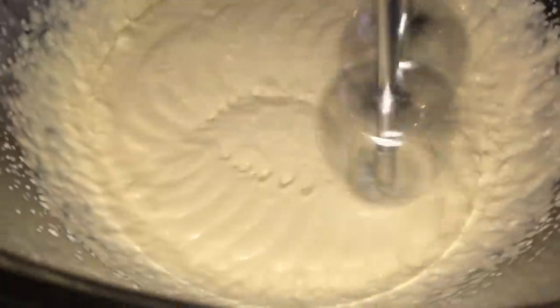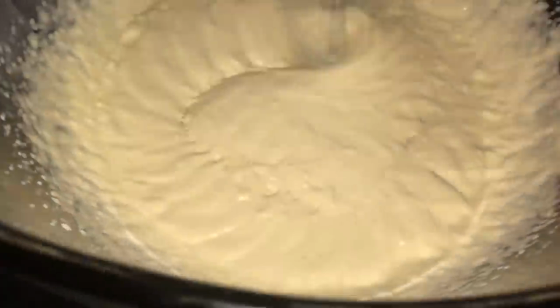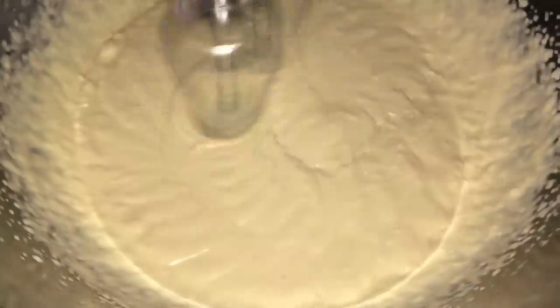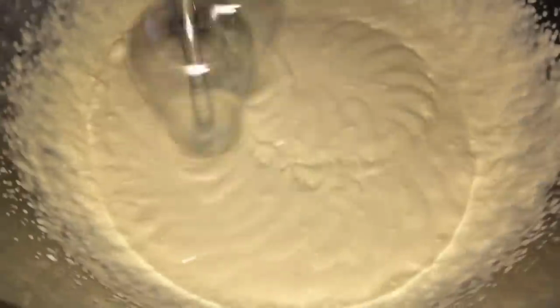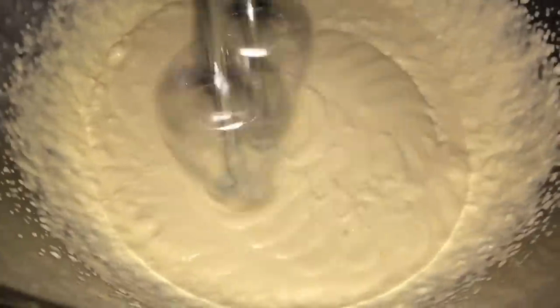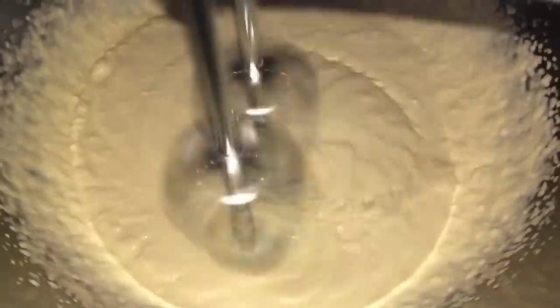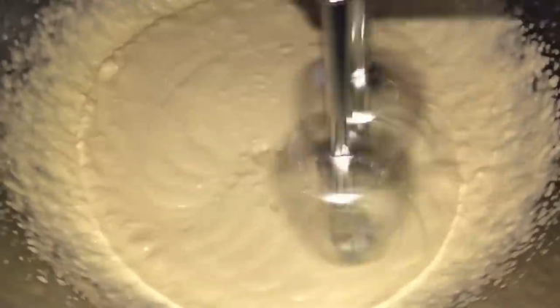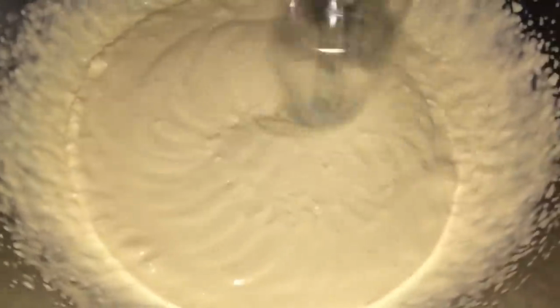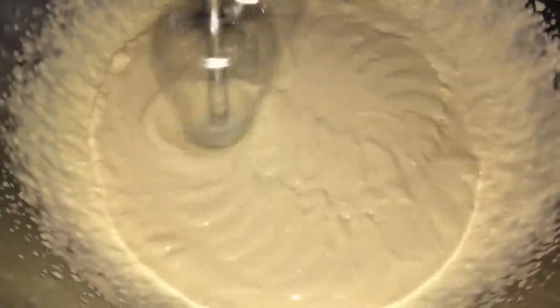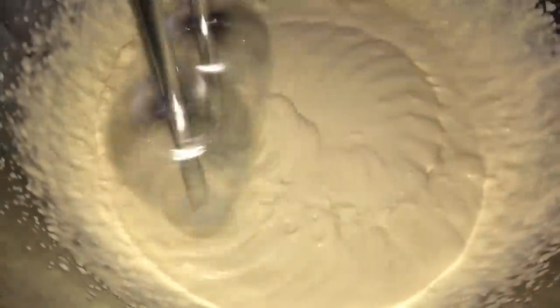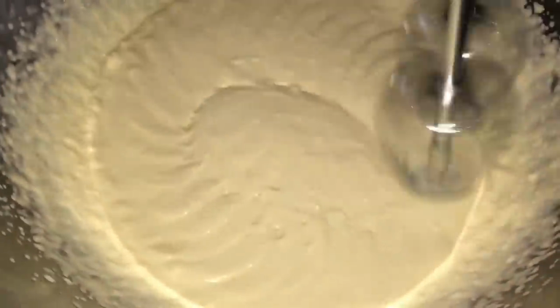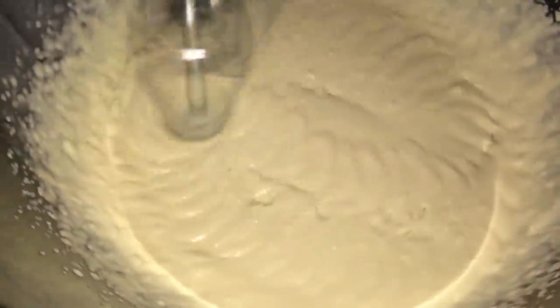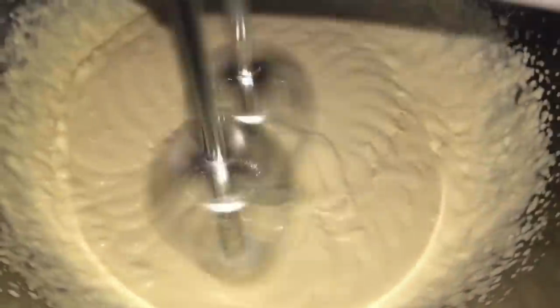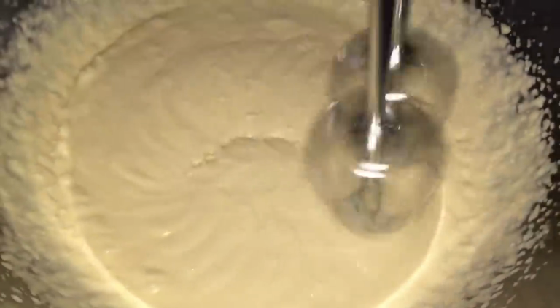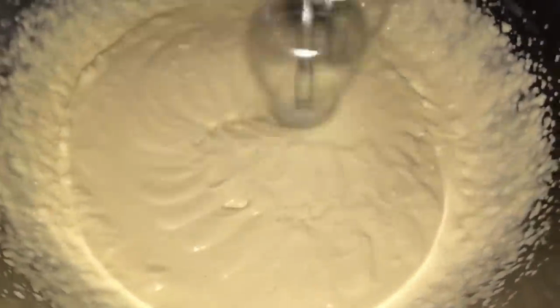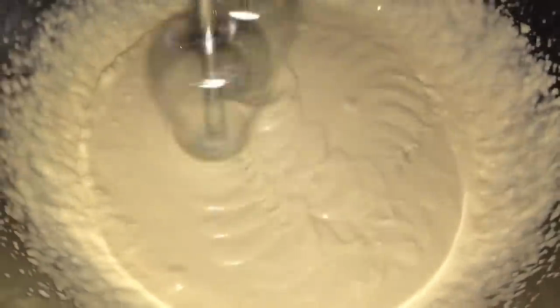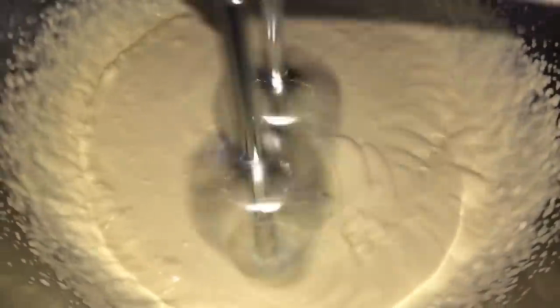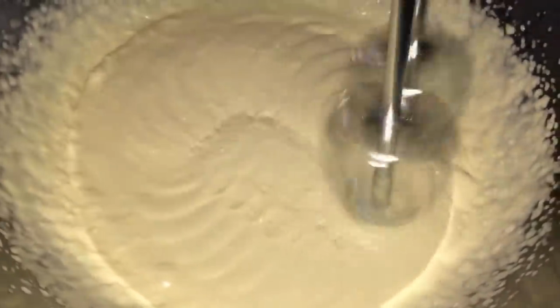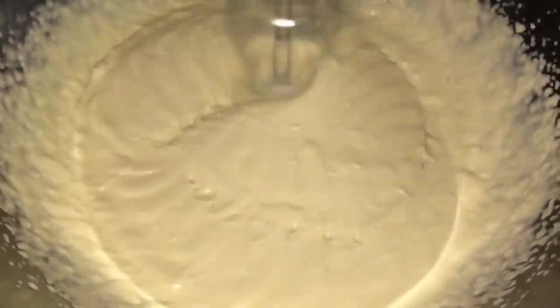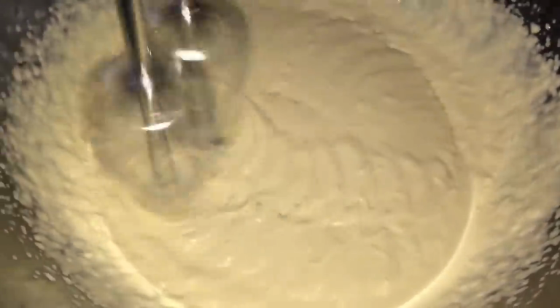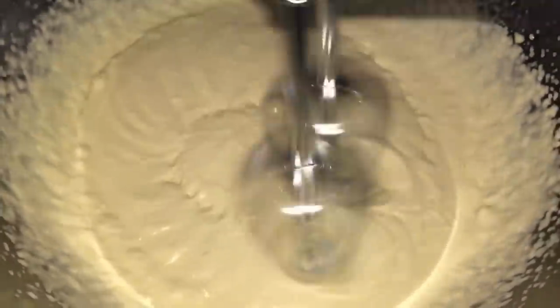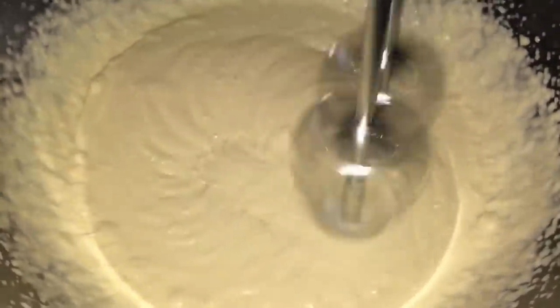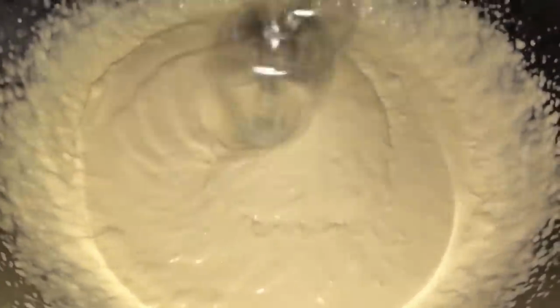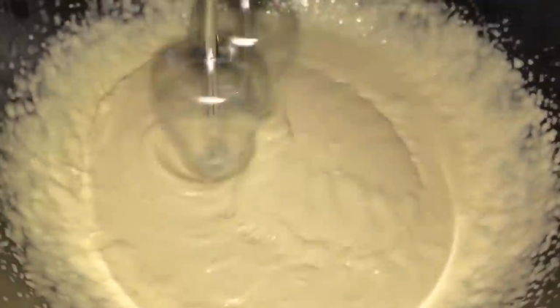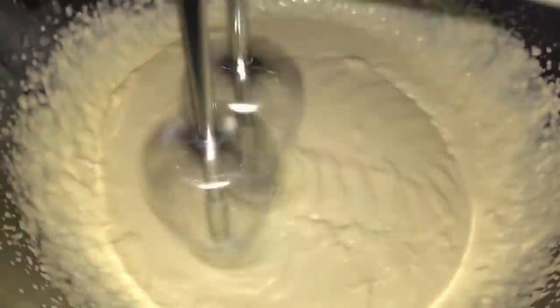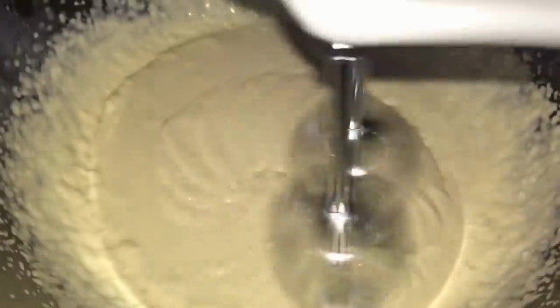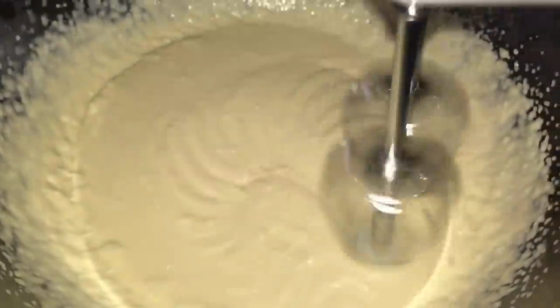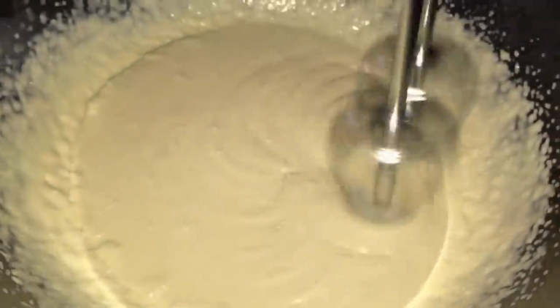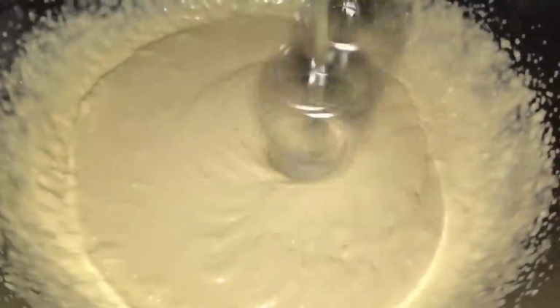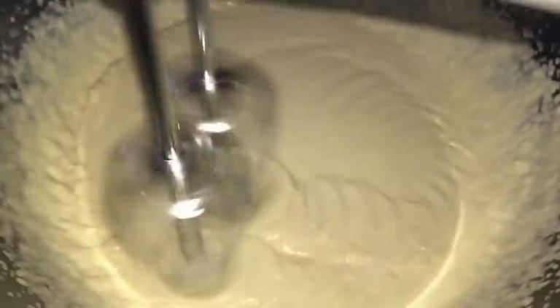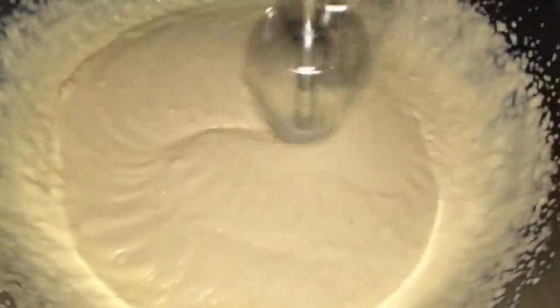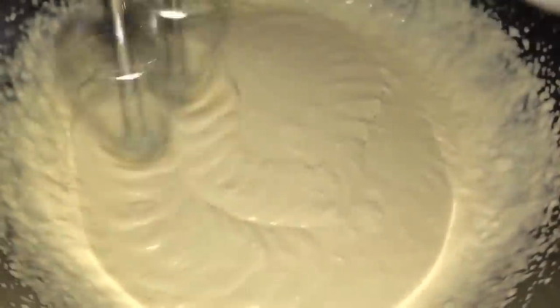You're just going to mix that until it's thickened, or whatever texture you want — it's your butterbeer, go for it. The directions say to mix it for about two to three minutes; I mixed it about two and a half minutes.